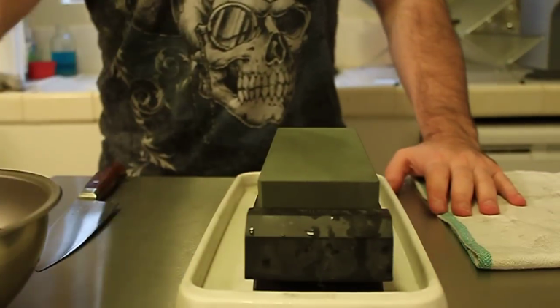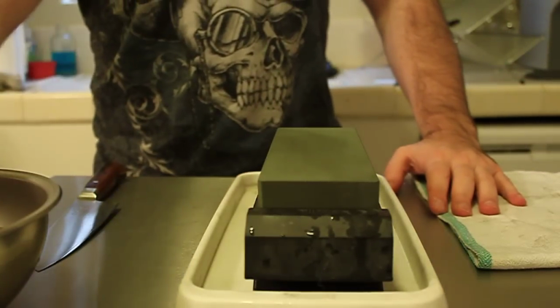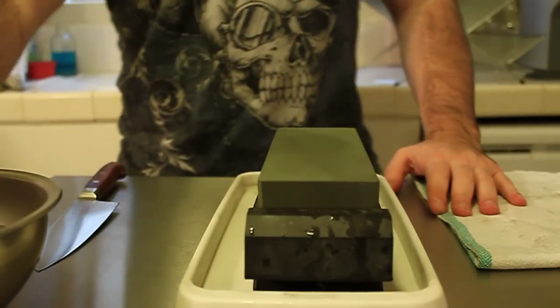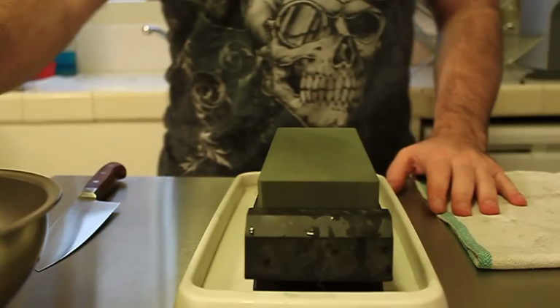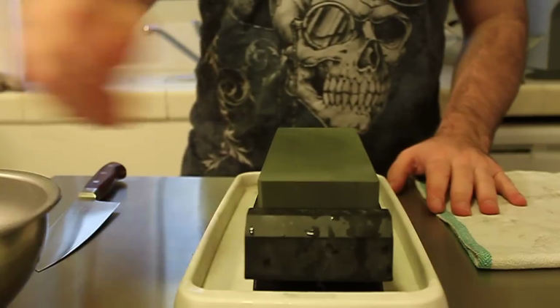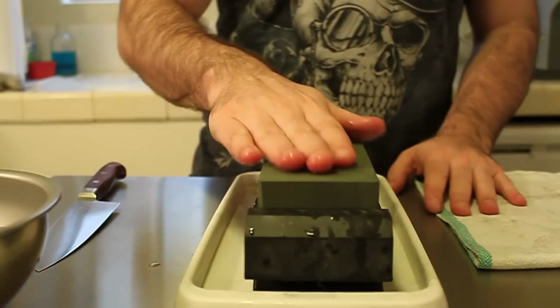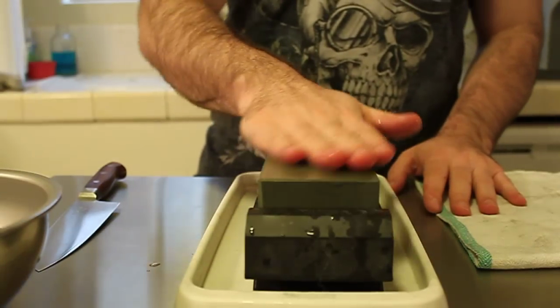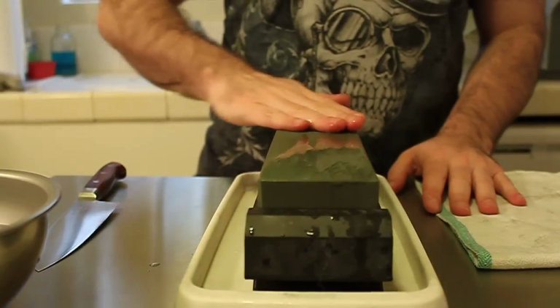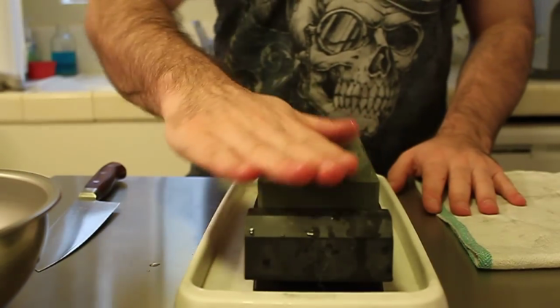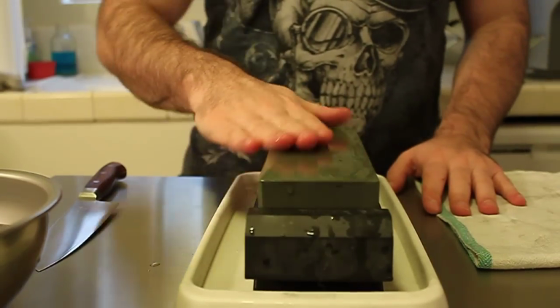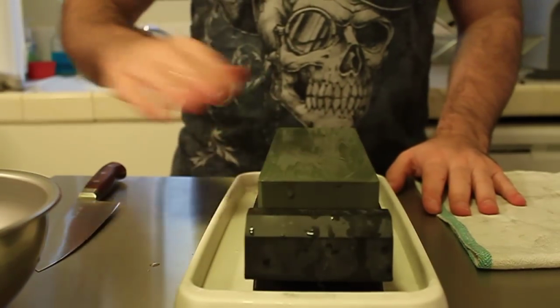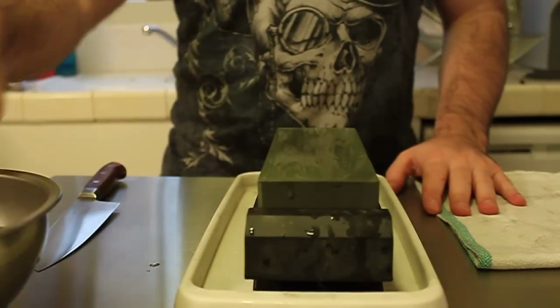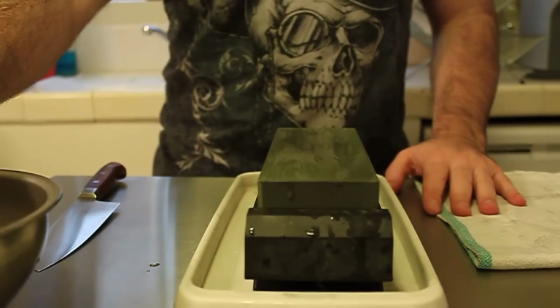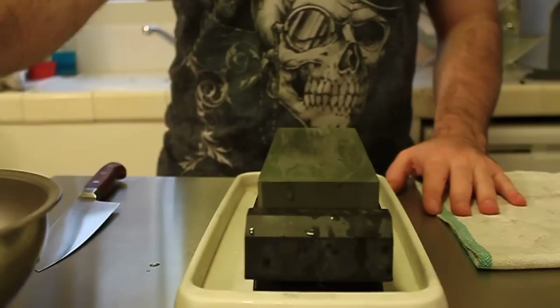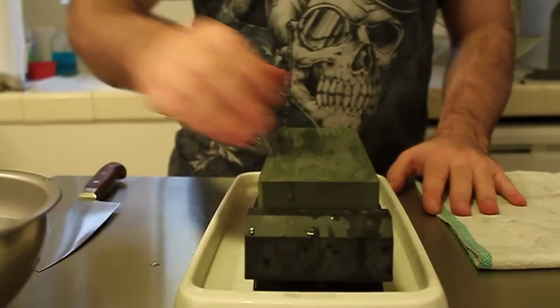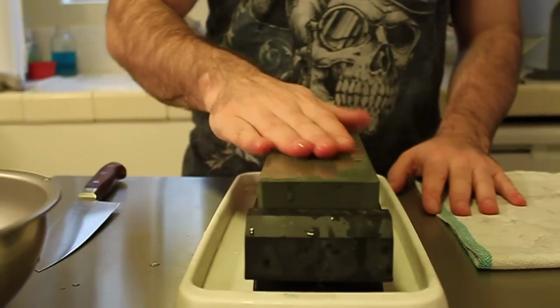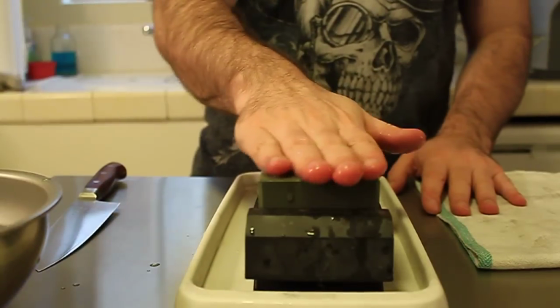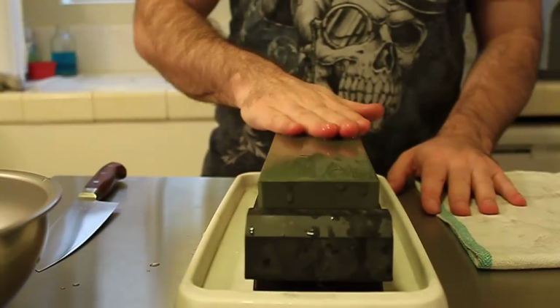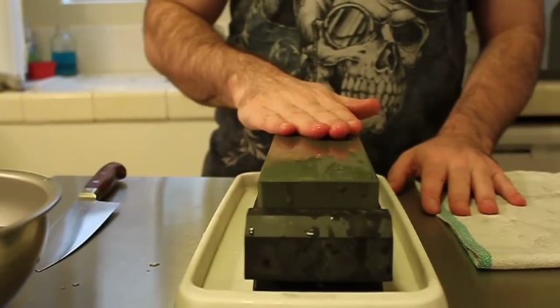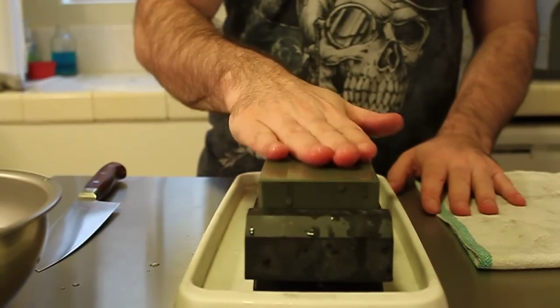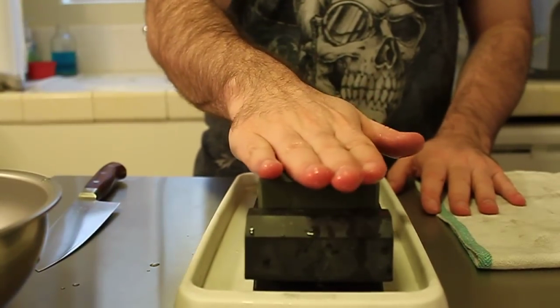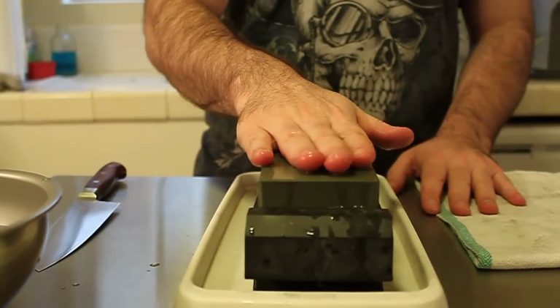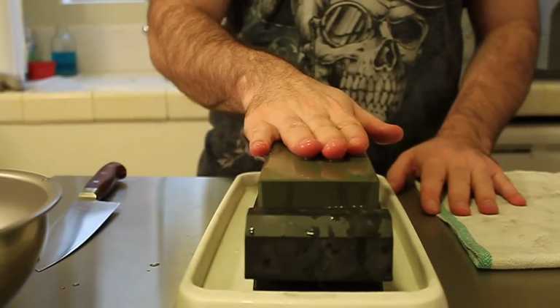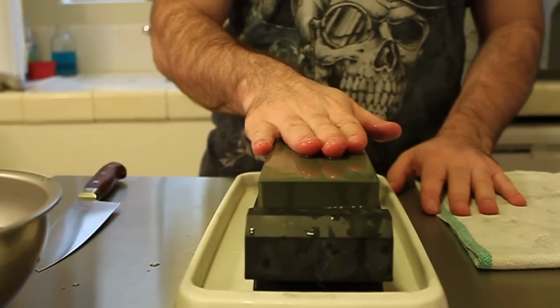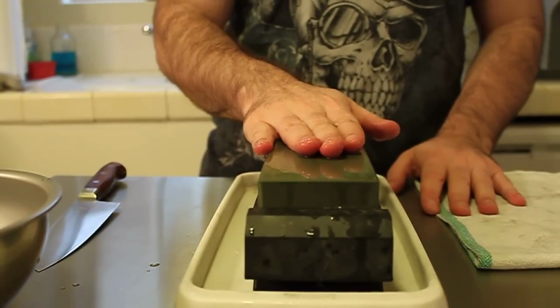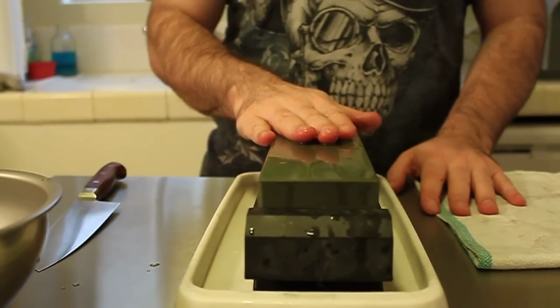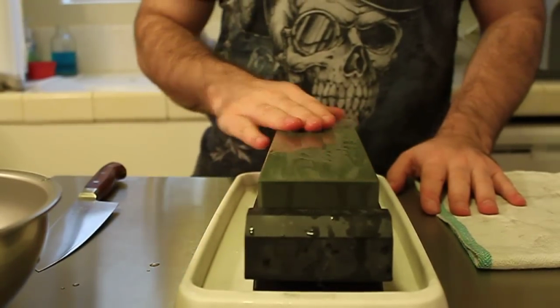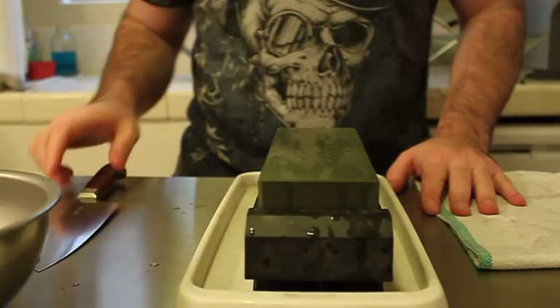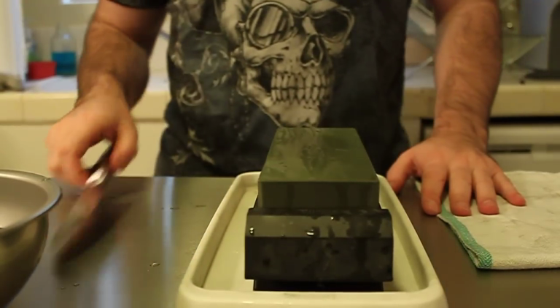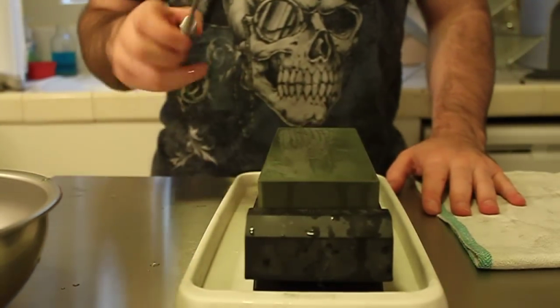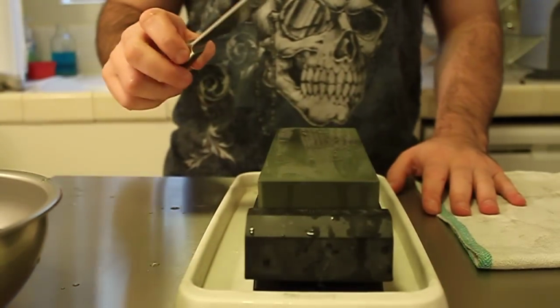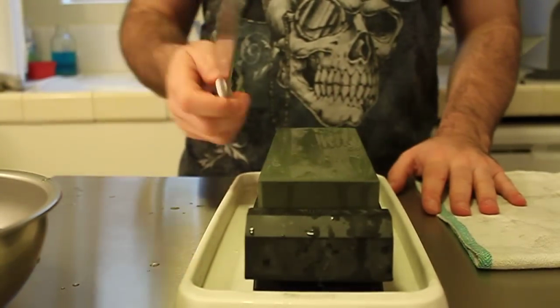Here in our setup we have our sharpening stone on our base. I find the bases to be extremely convenient as they create much less mess and give you a little bit more height to work with. And here we have our knife.